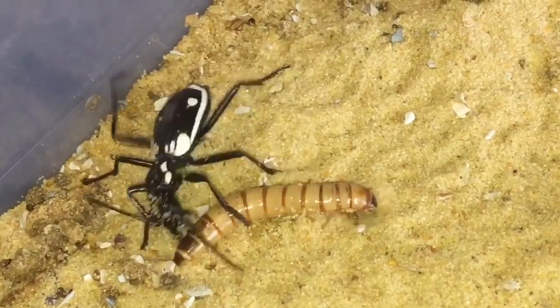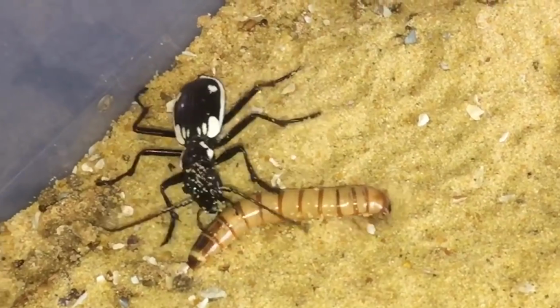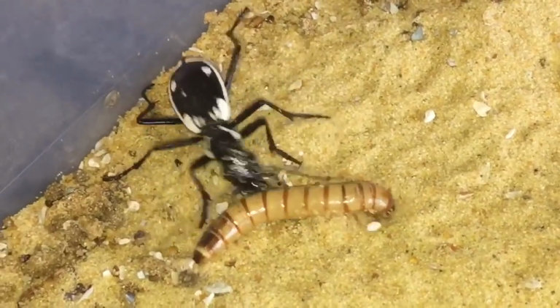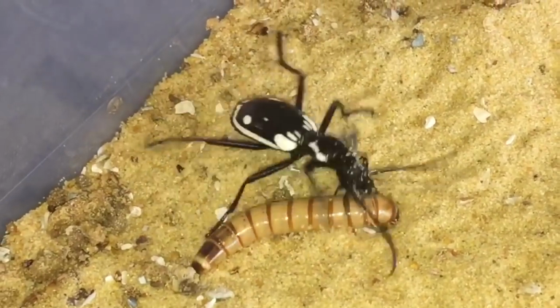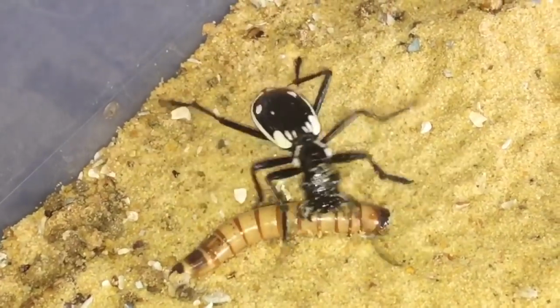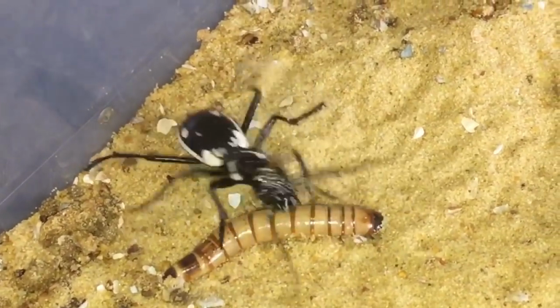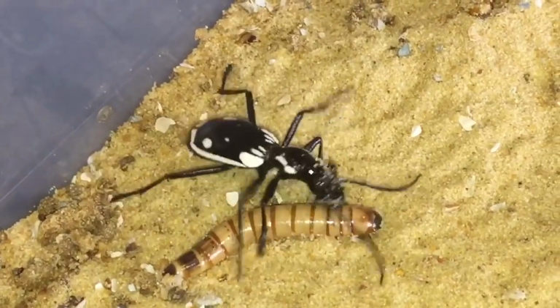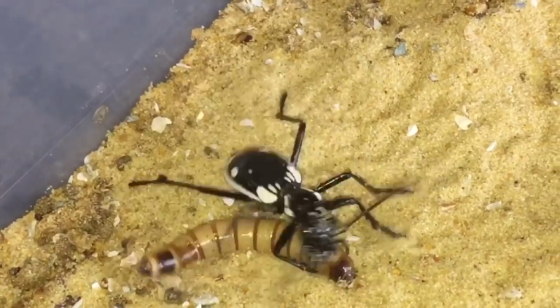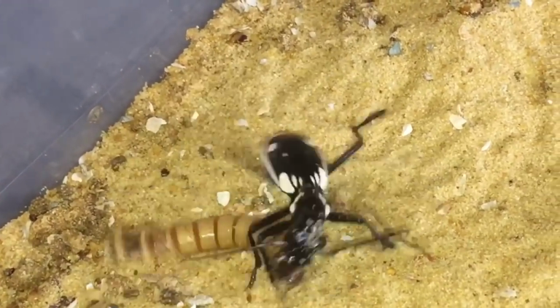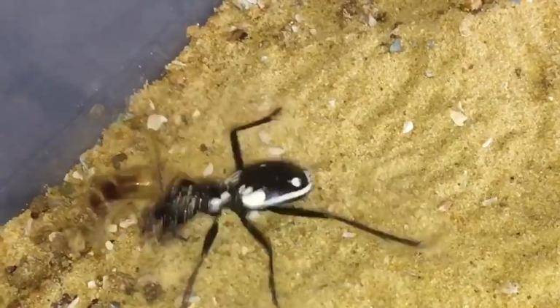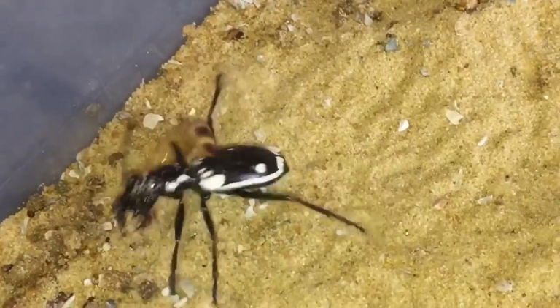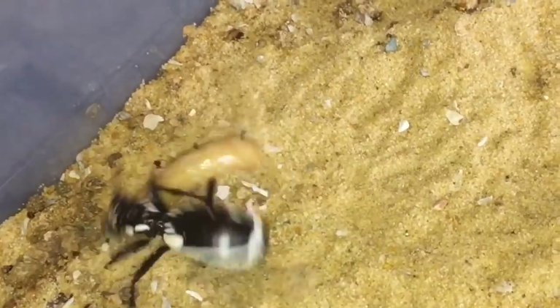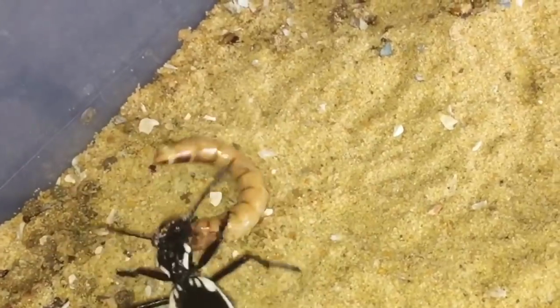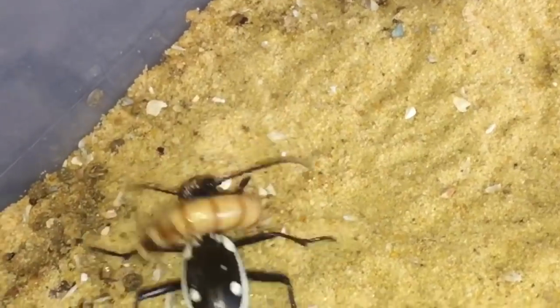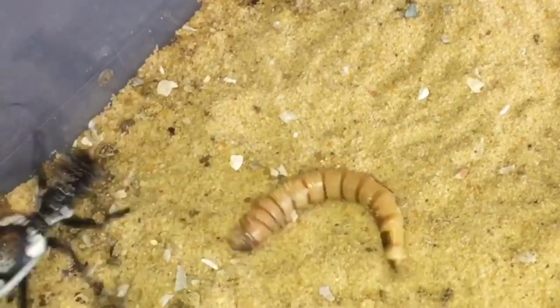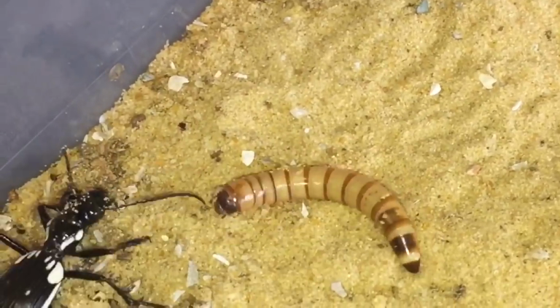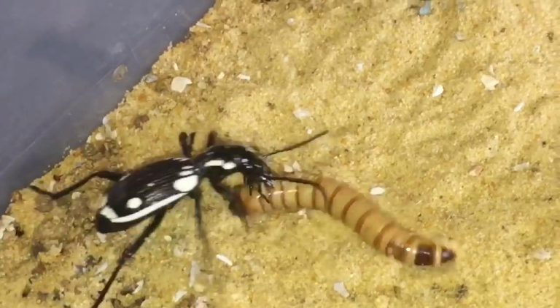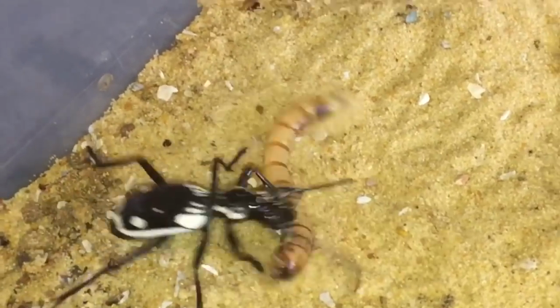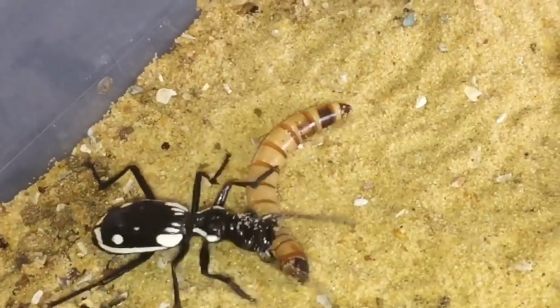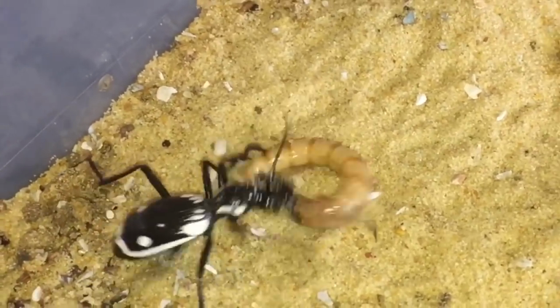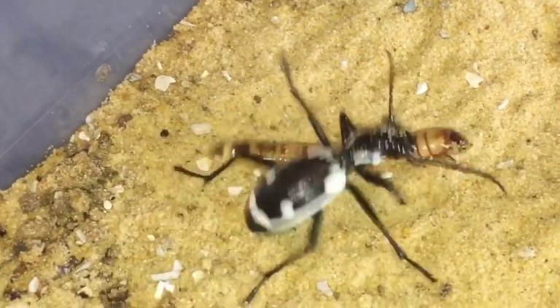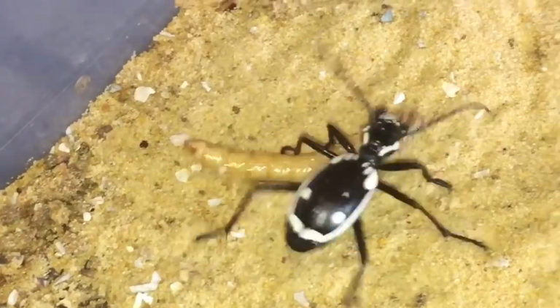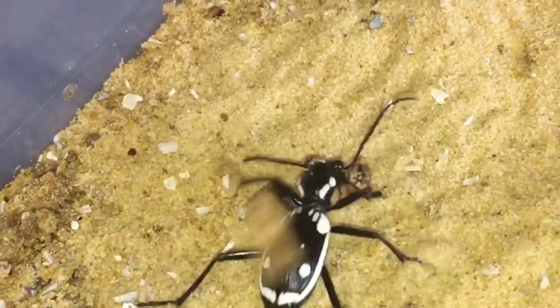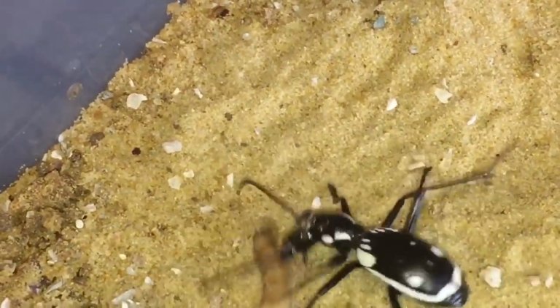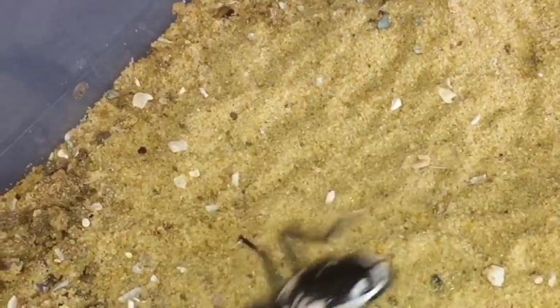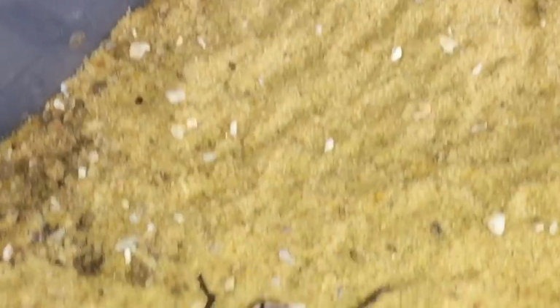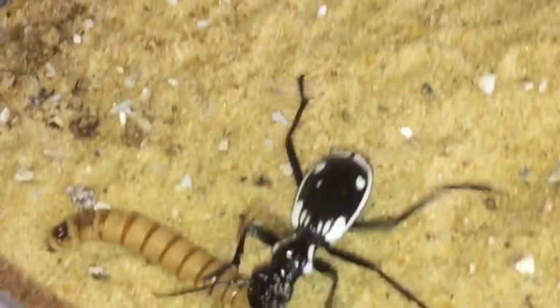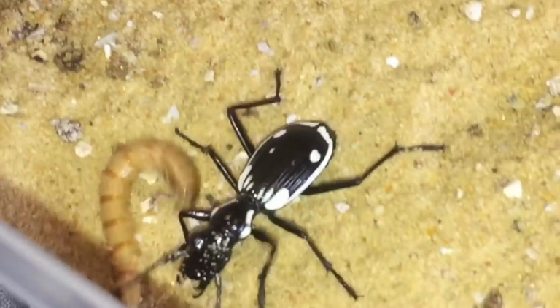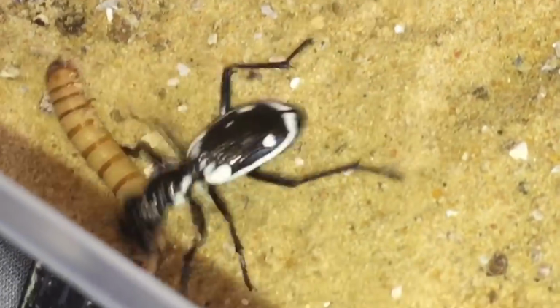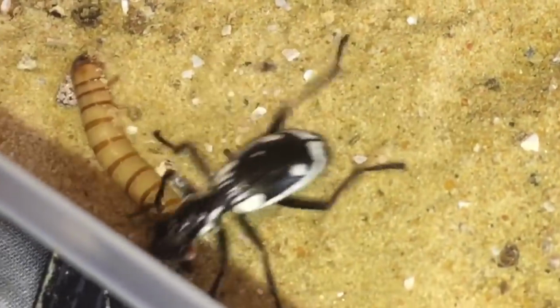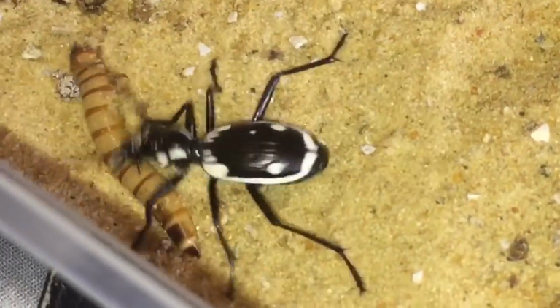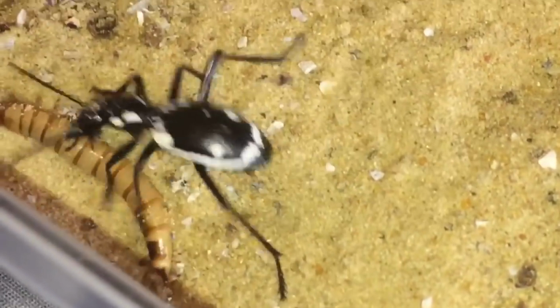If this was a black or brown cricket it'd probably be dead by now, because they have a very soft body. Morio worms, on the other hand, have a very, very hard skin.